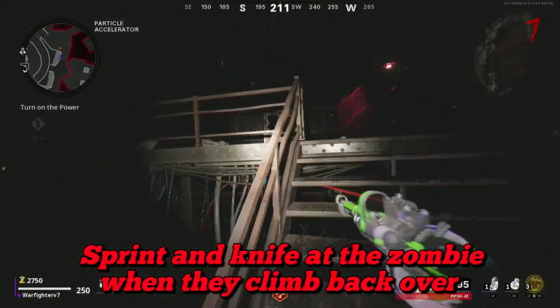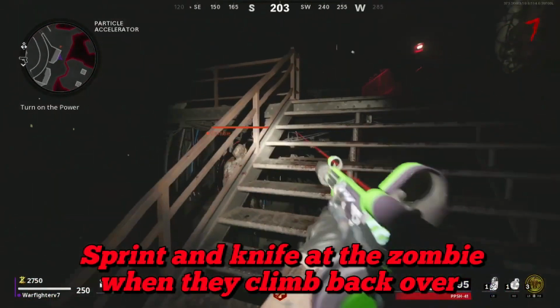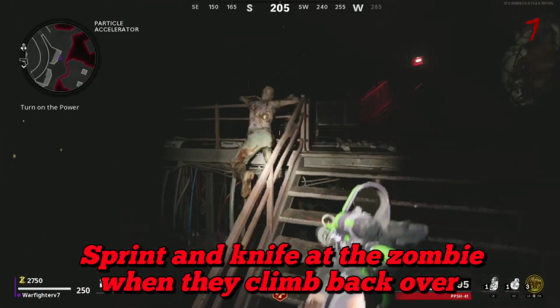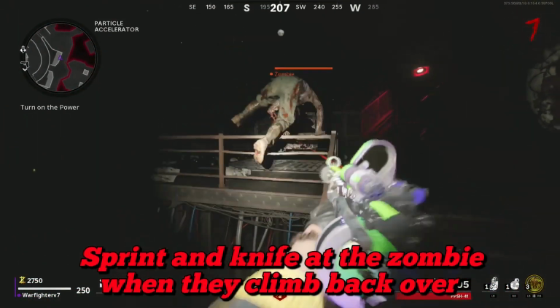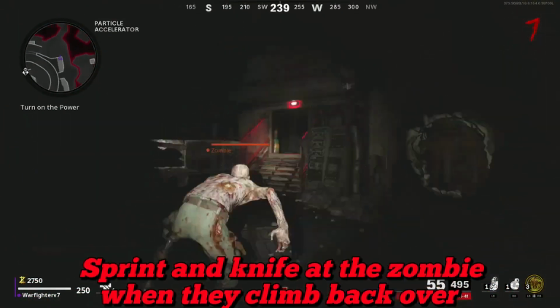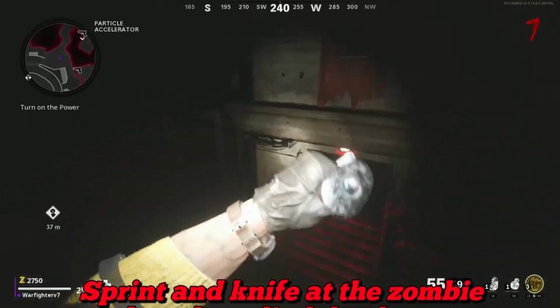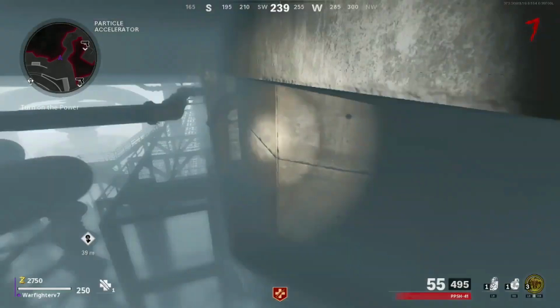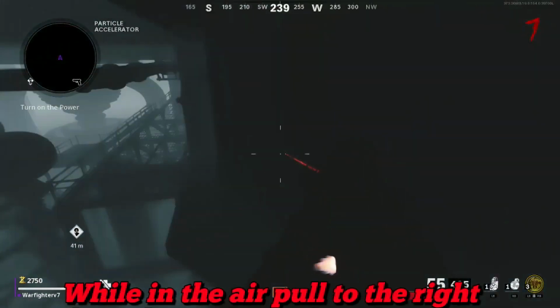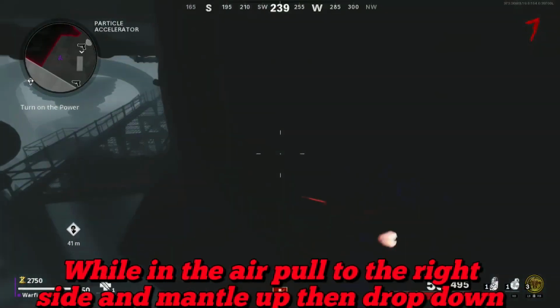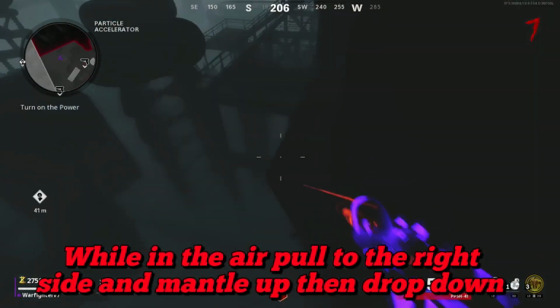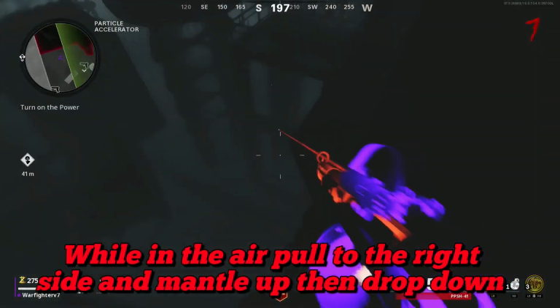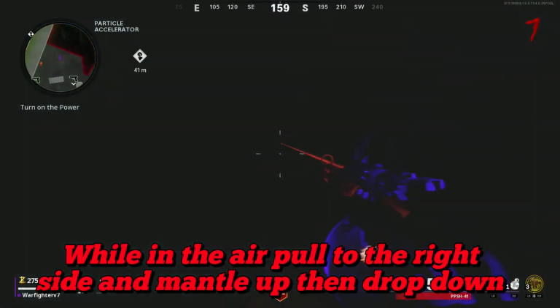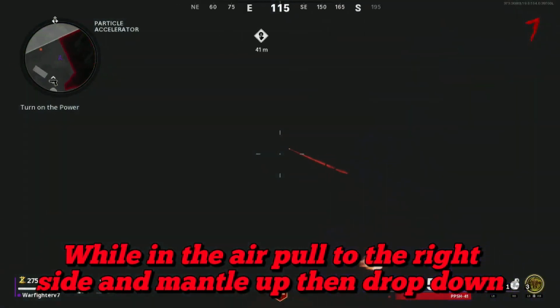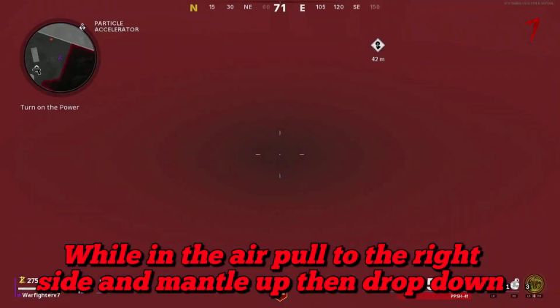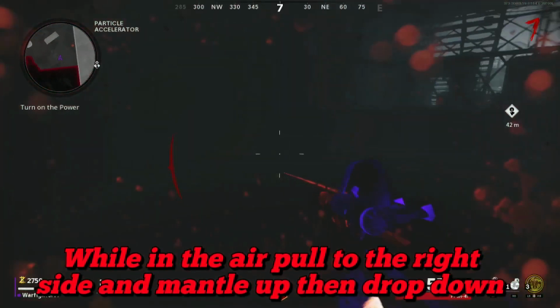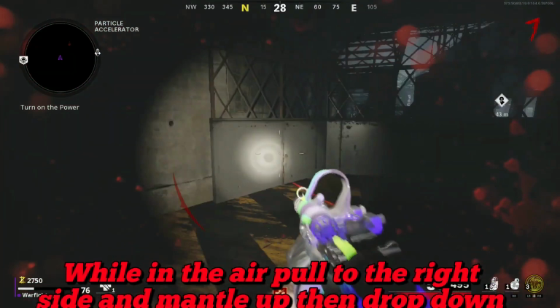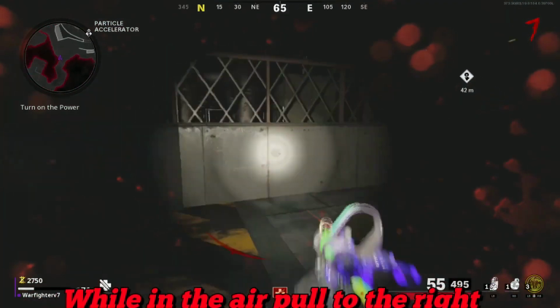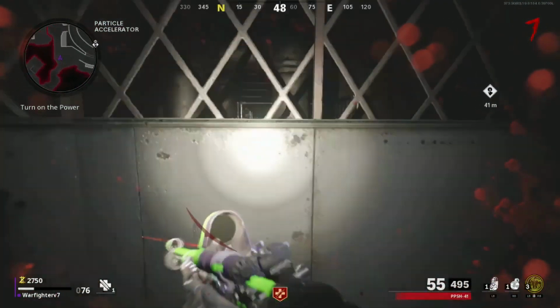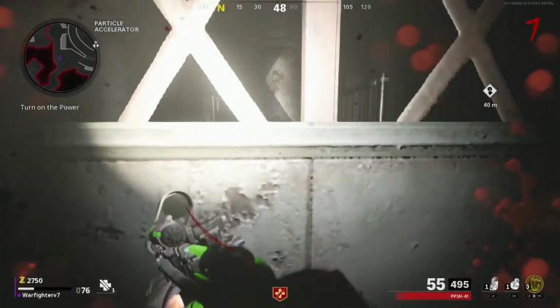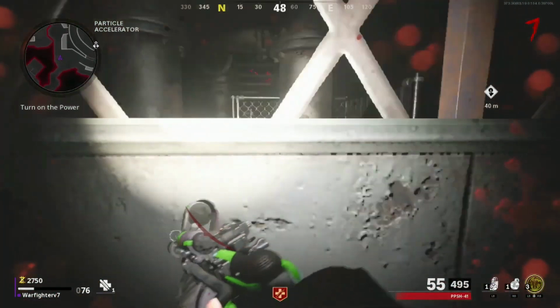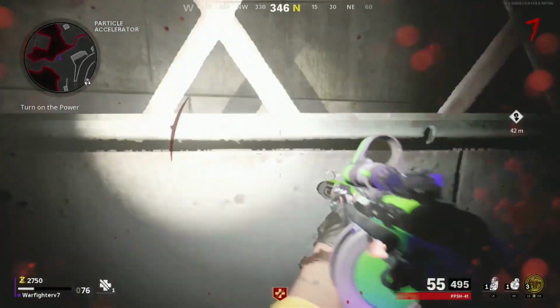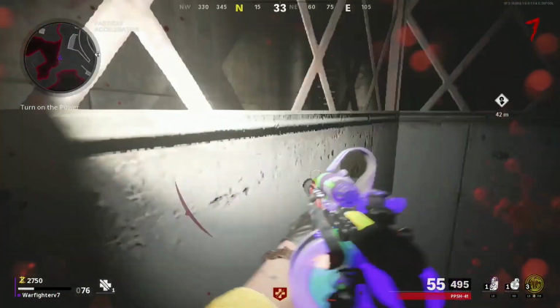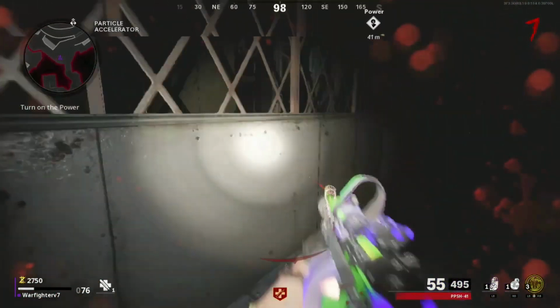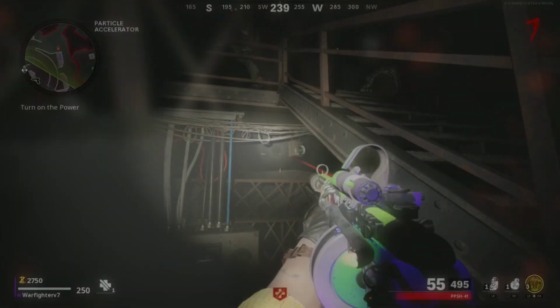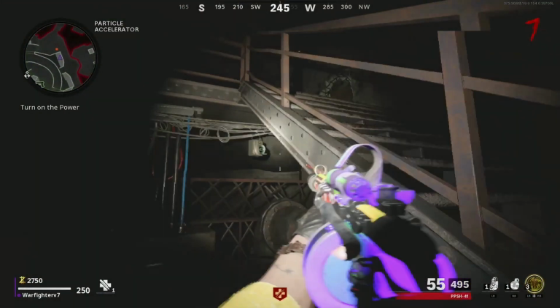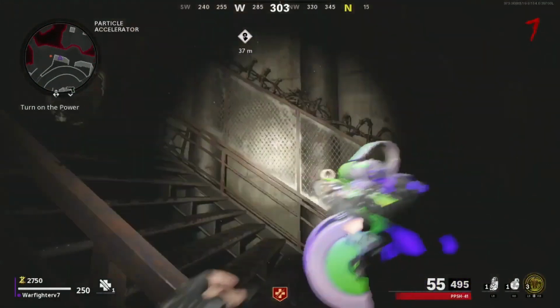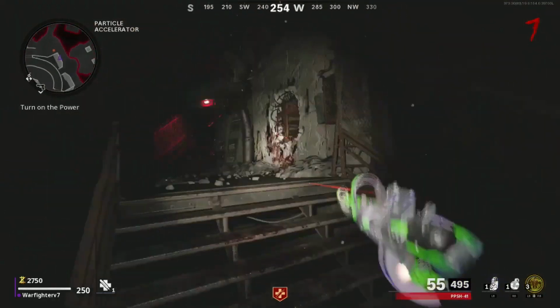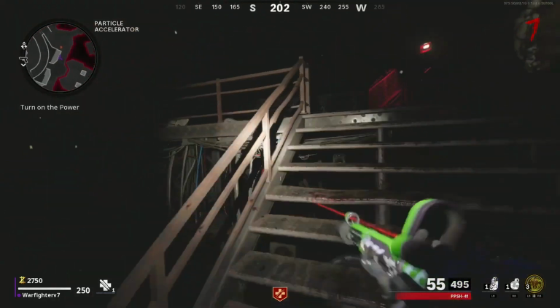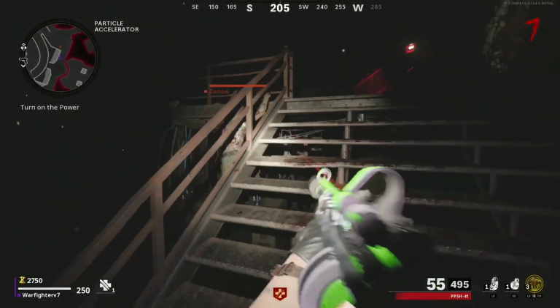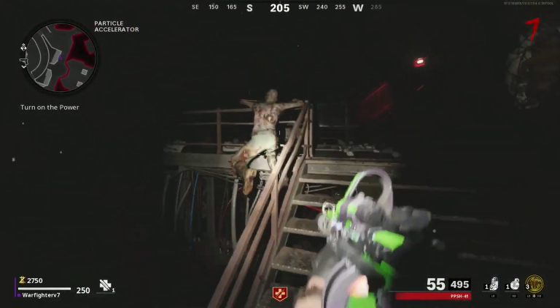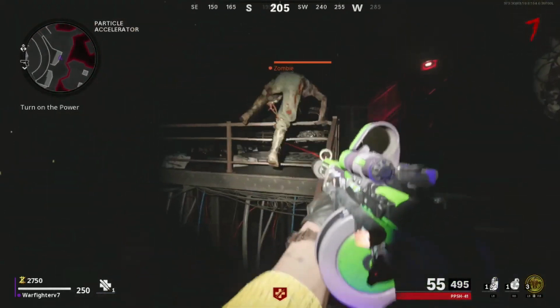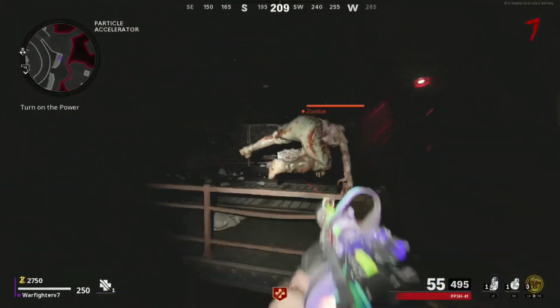You want to sprint and knife at the zombie. If done correctly, you should be in the air — pull to the right quickly, then mantle up and drop down. If you didn't quite catch what I was showing, here is a slow motion replay of it.